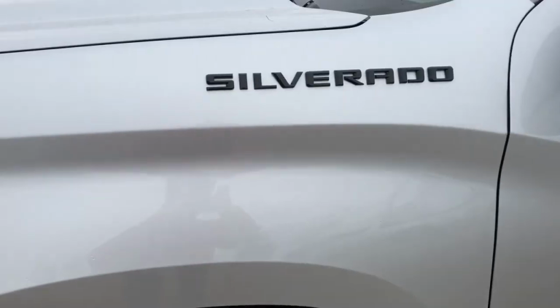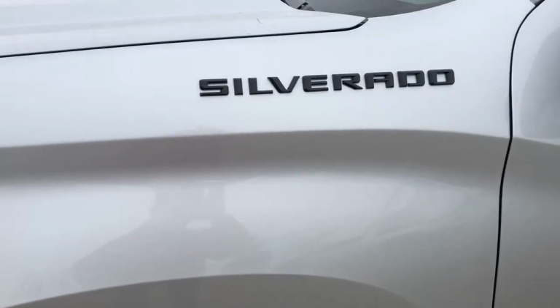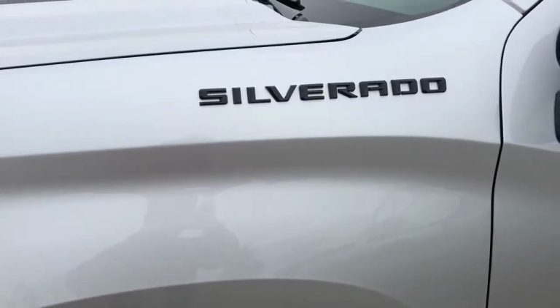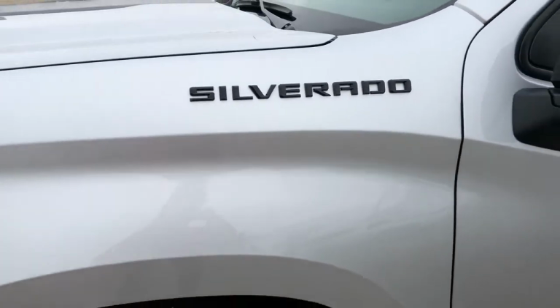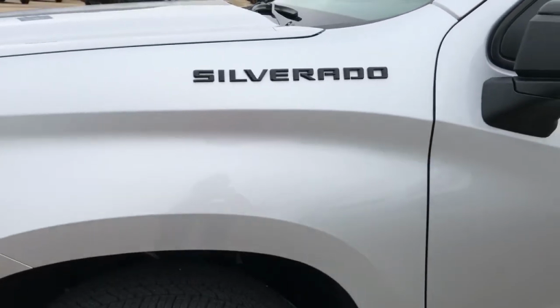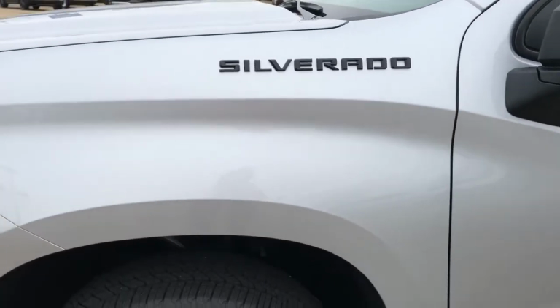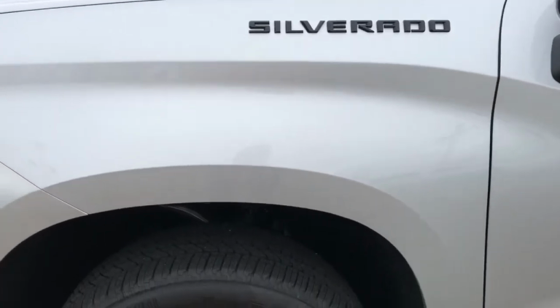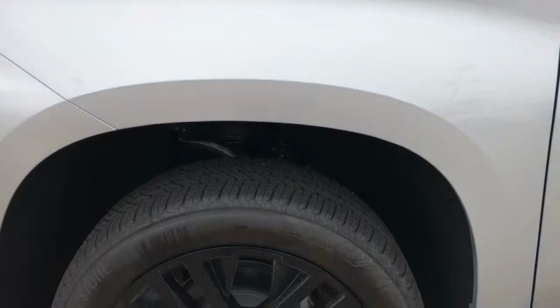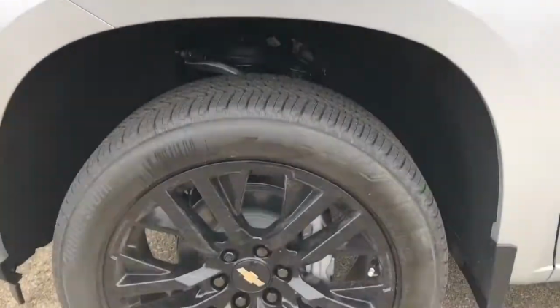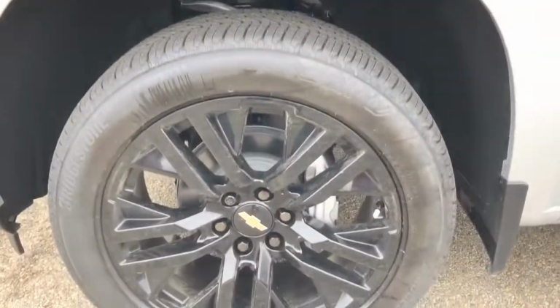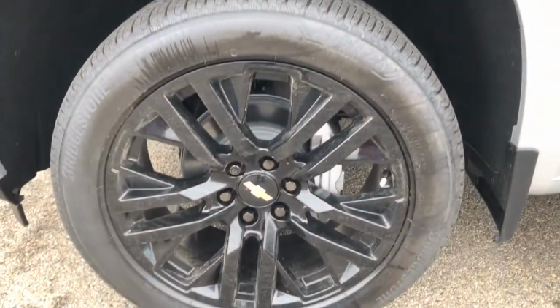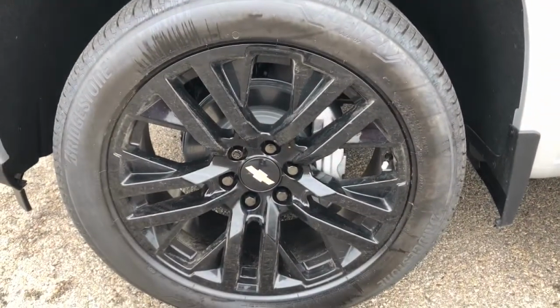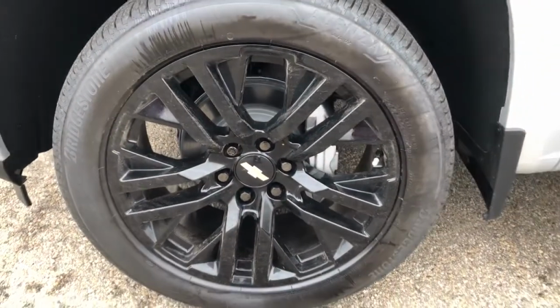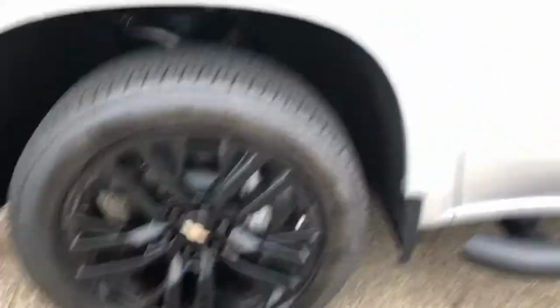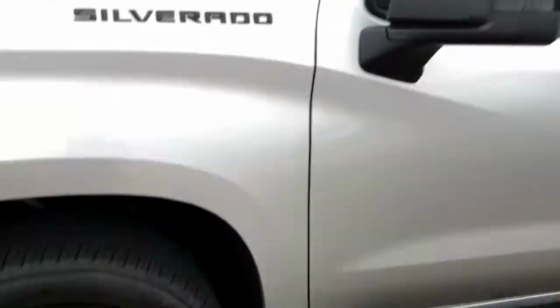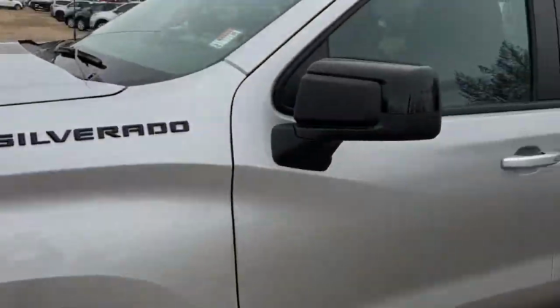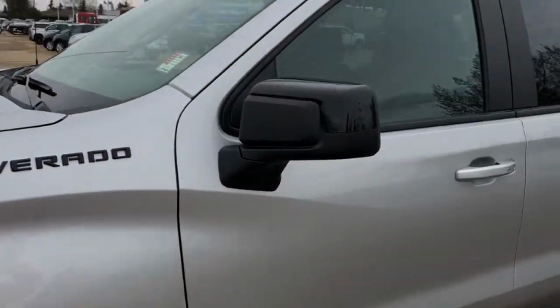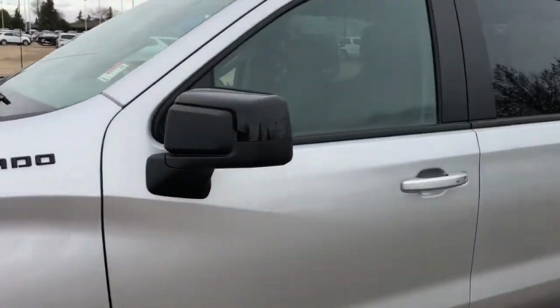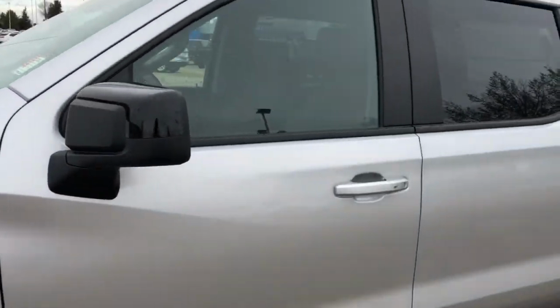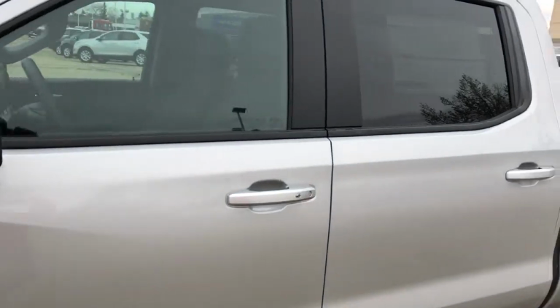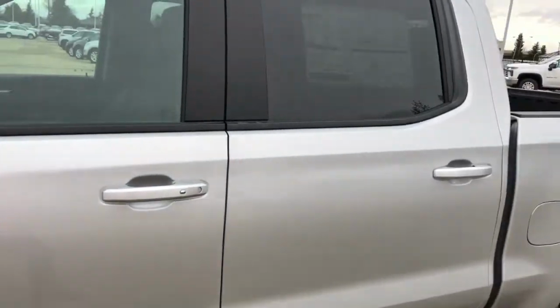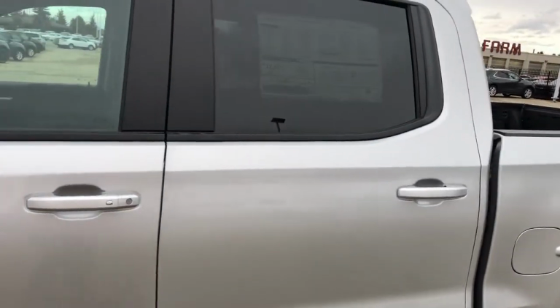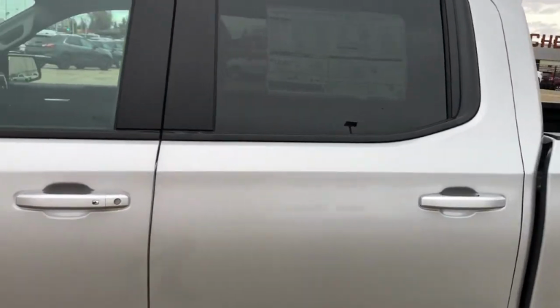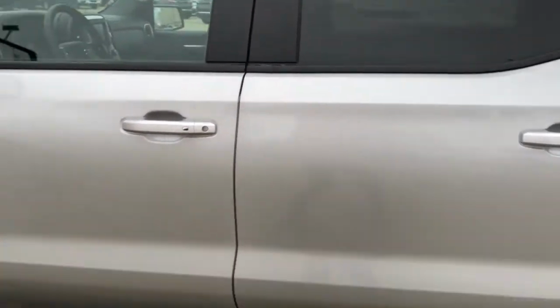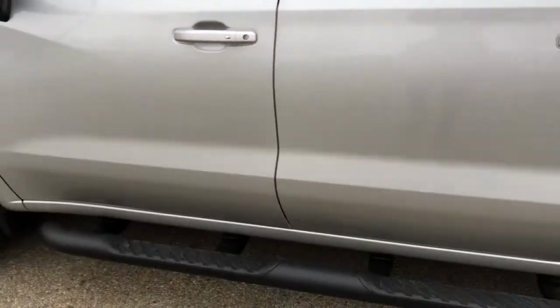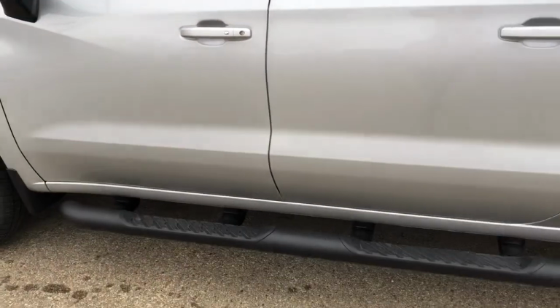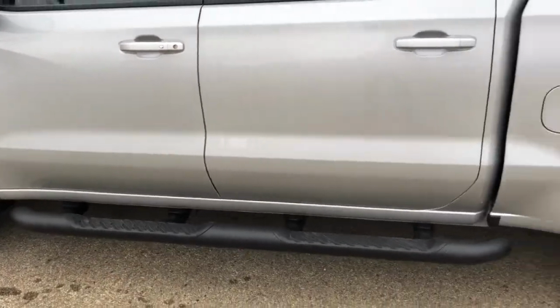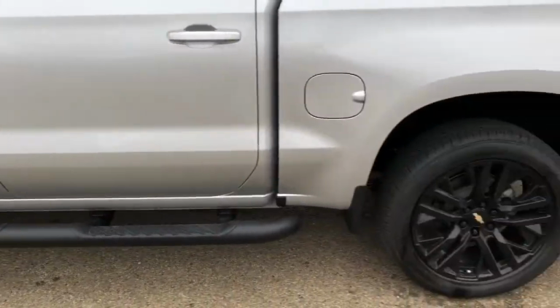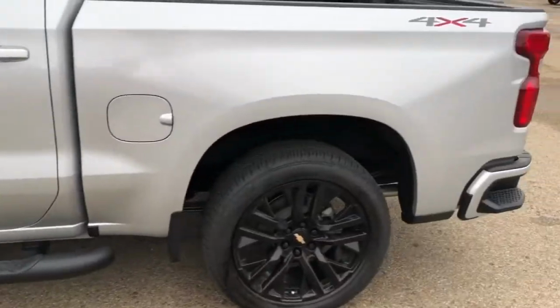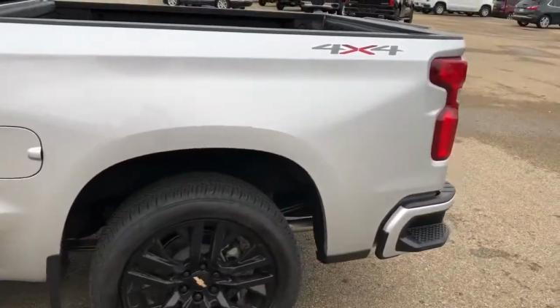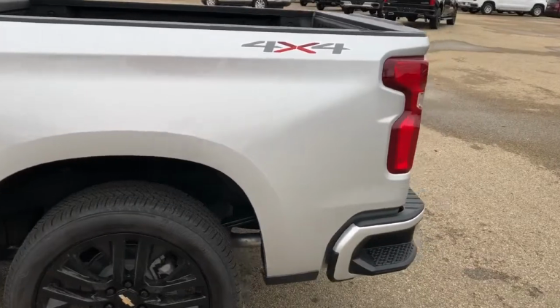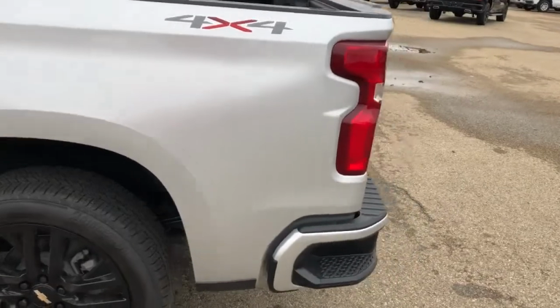Back onto the exterior now we can see our Silverado badging in black, black alloy rims with Chevrolet badge center caps, black metallic rear caps and paint match door handles as well as our rear privacy tint and running boards, and 4x4 badging.